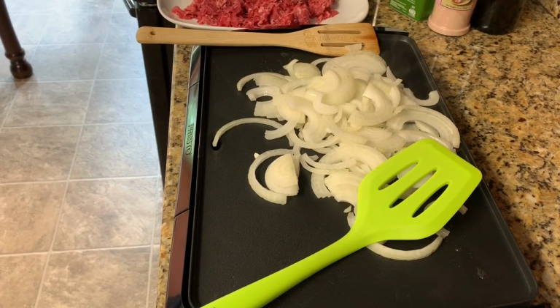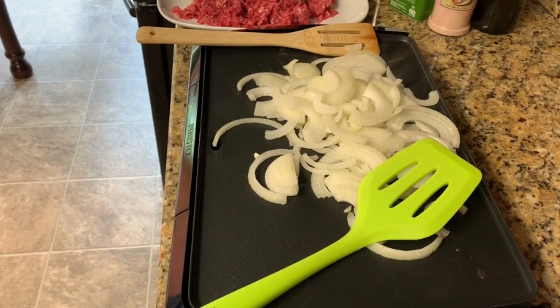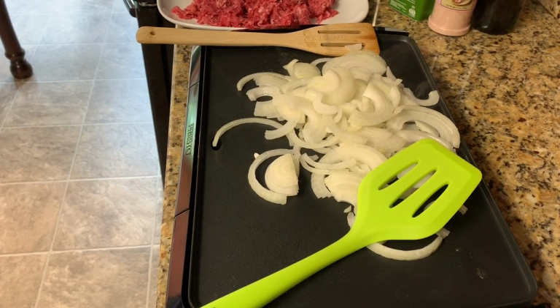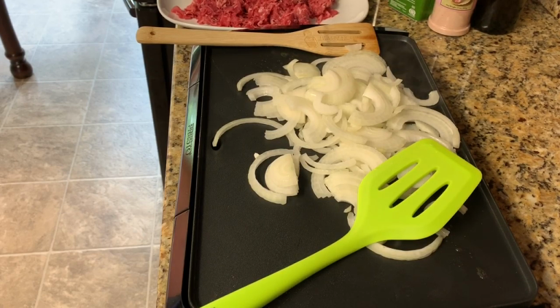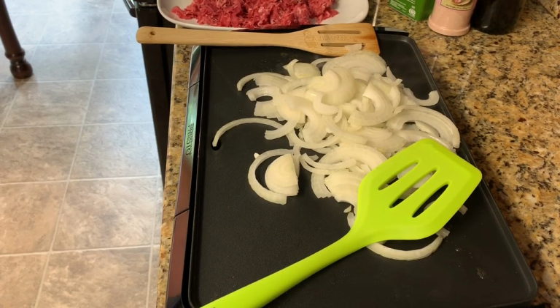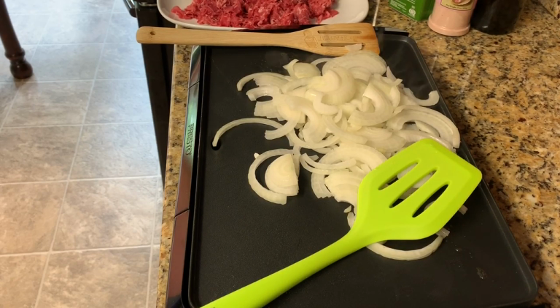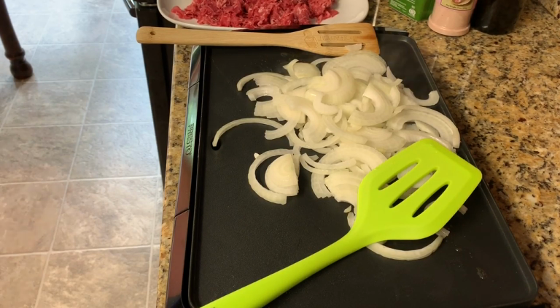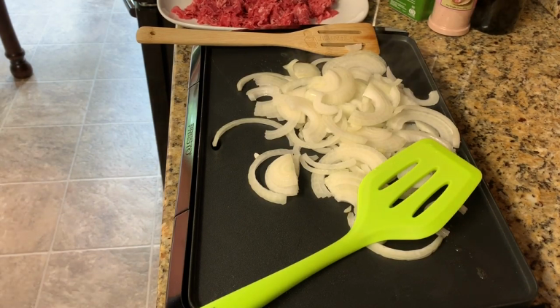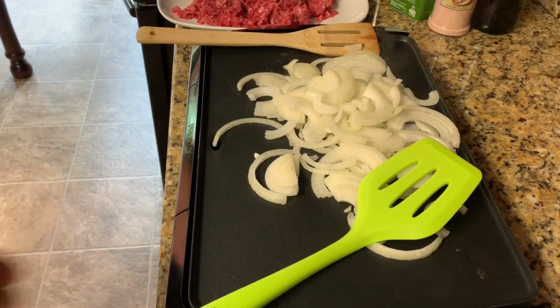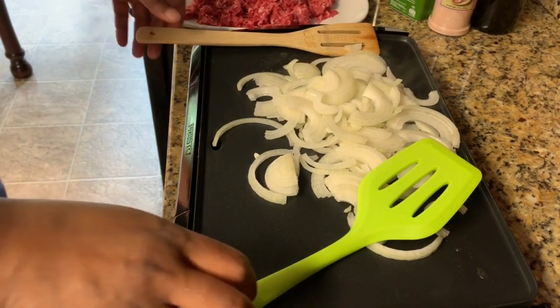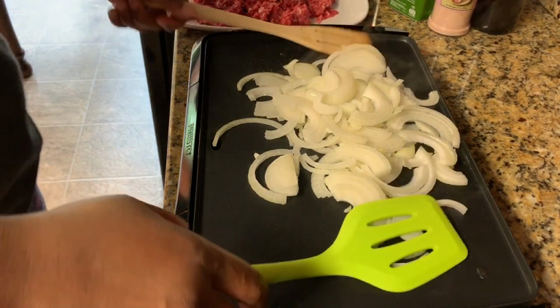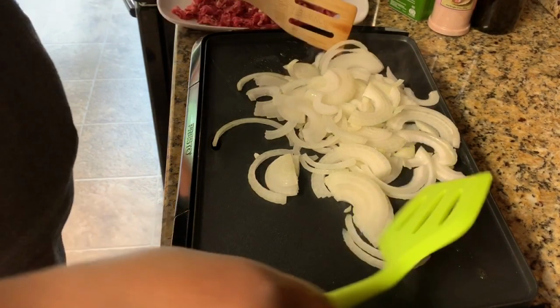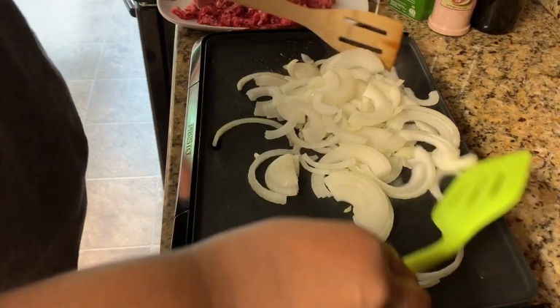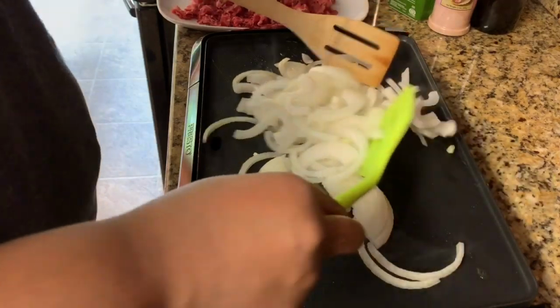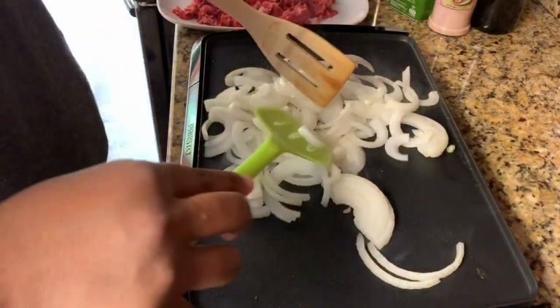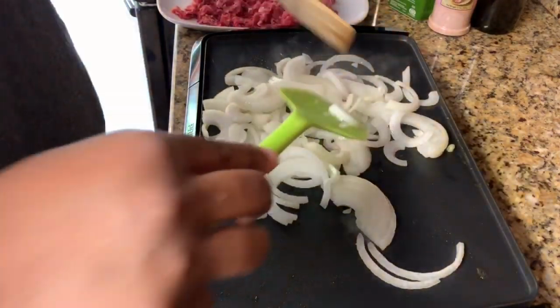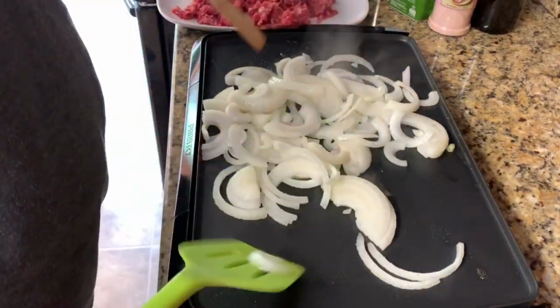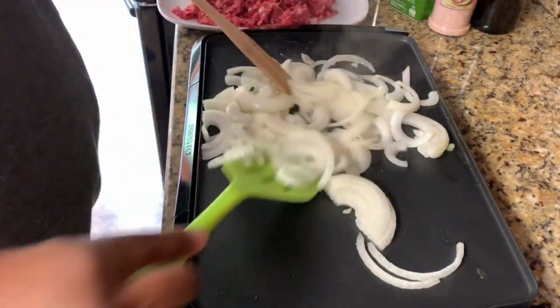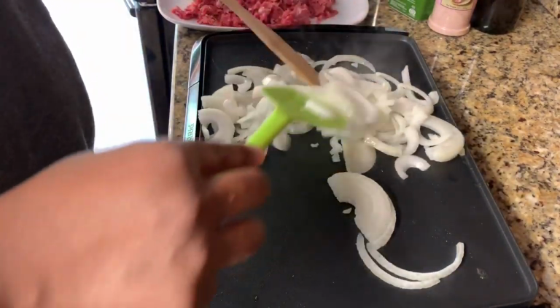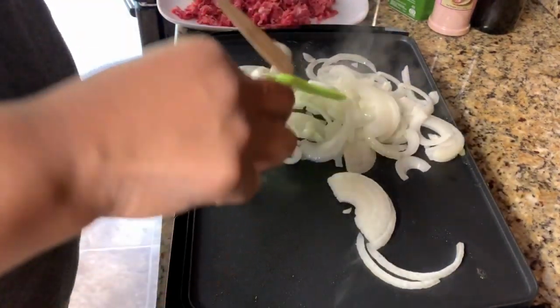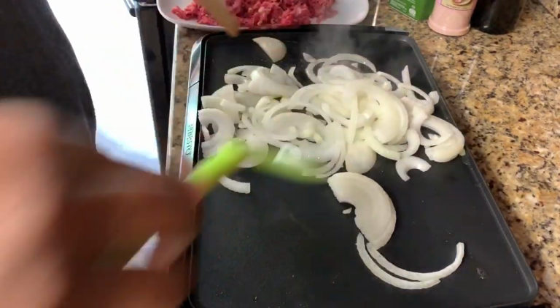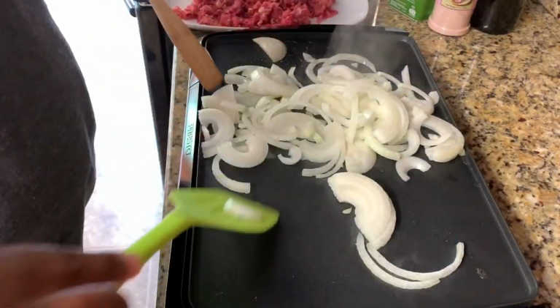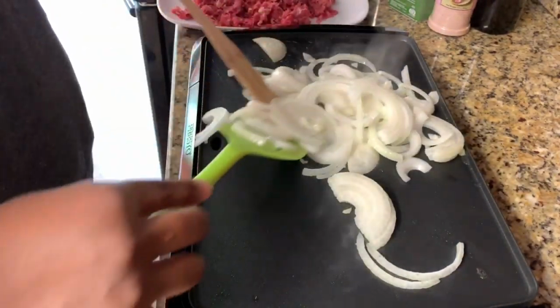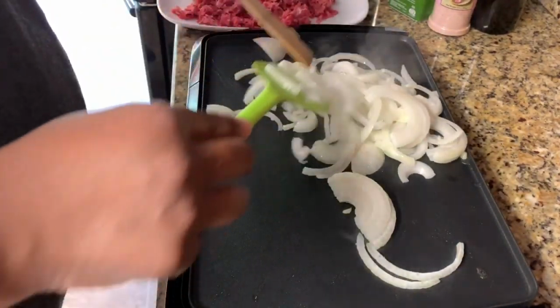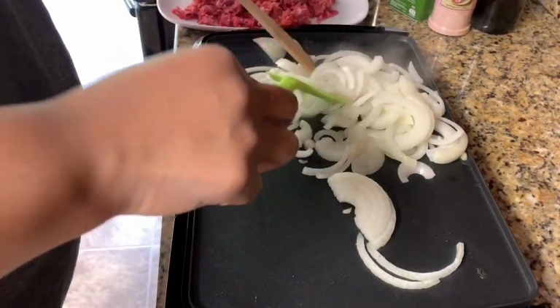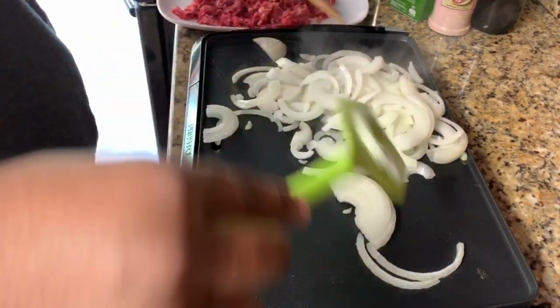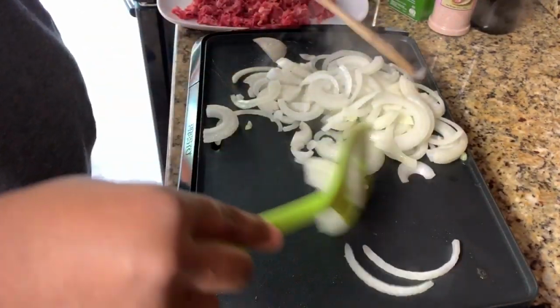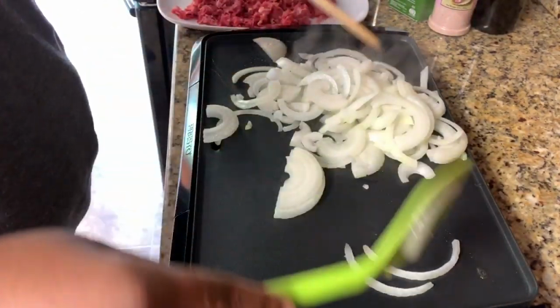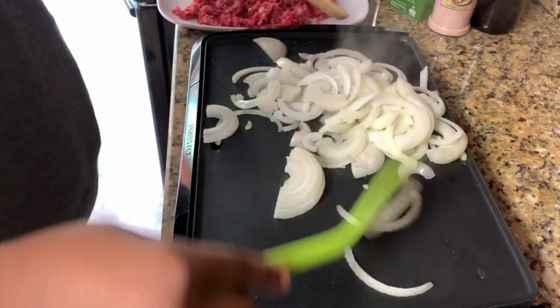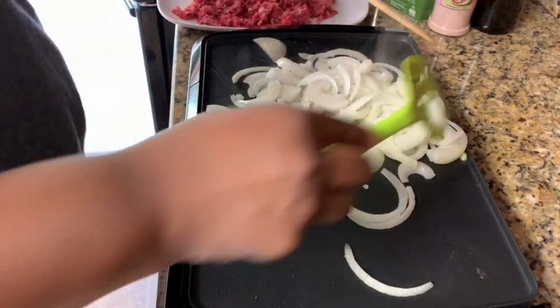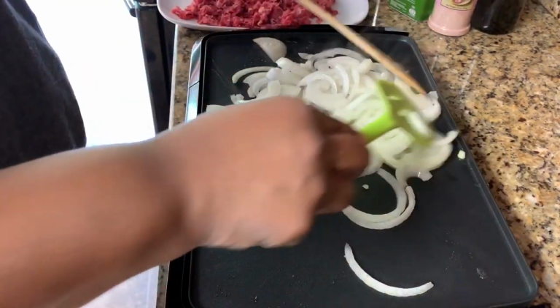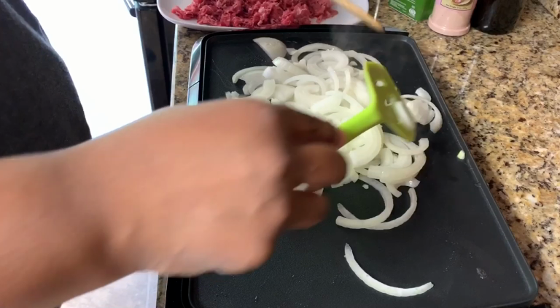Alright, you want to keep these moving. We want to cook these down, and then we will add the meat.